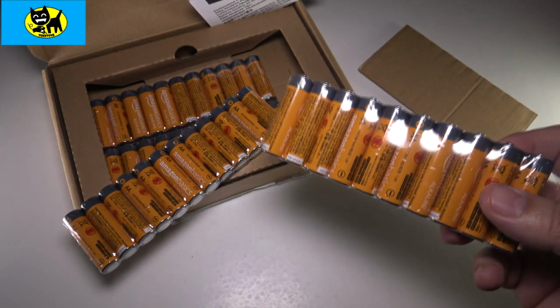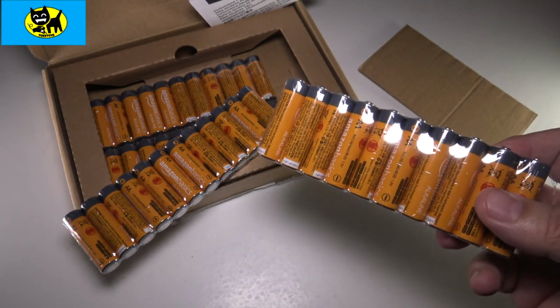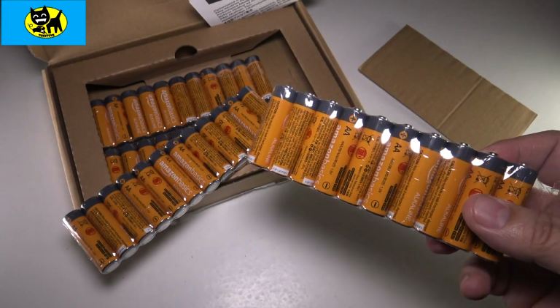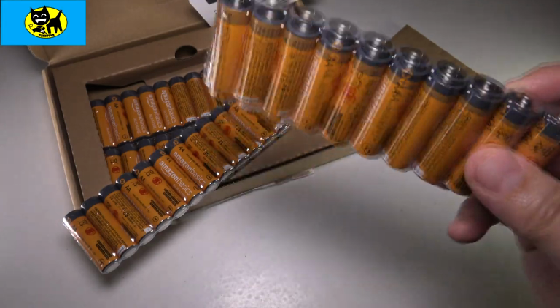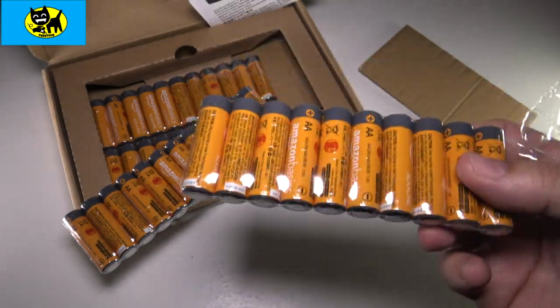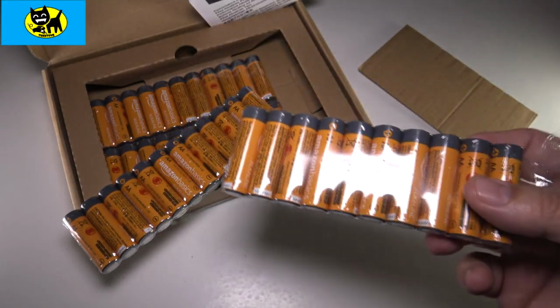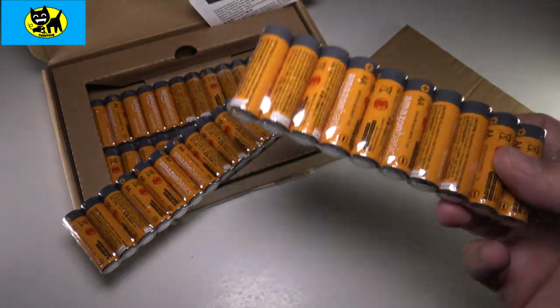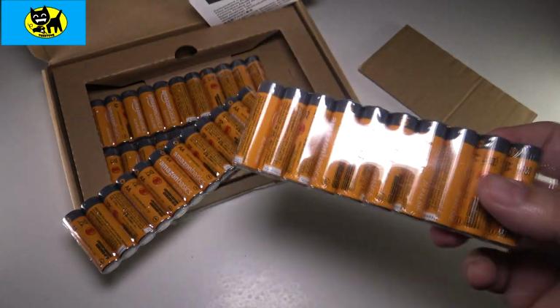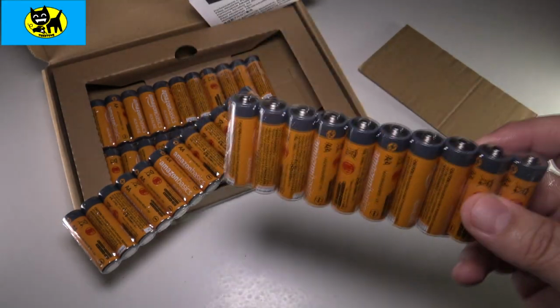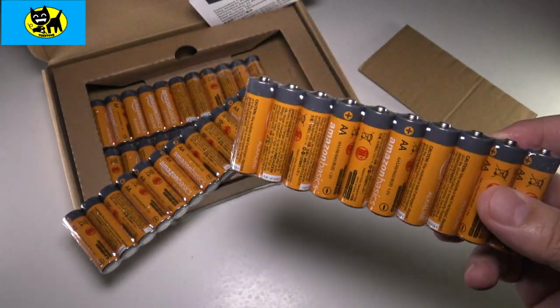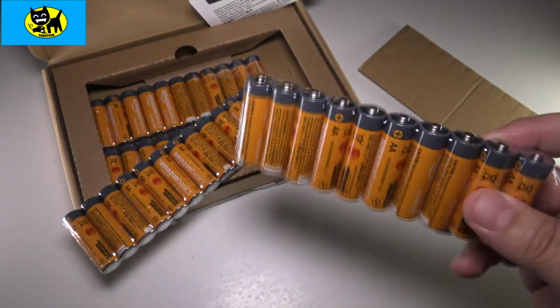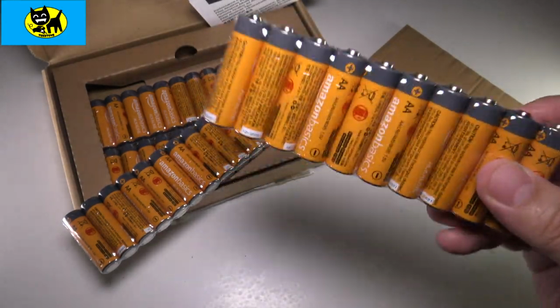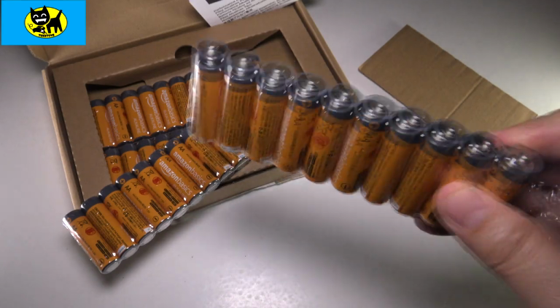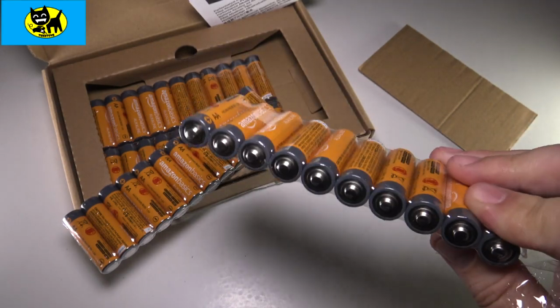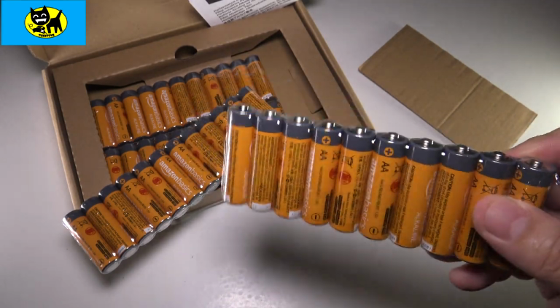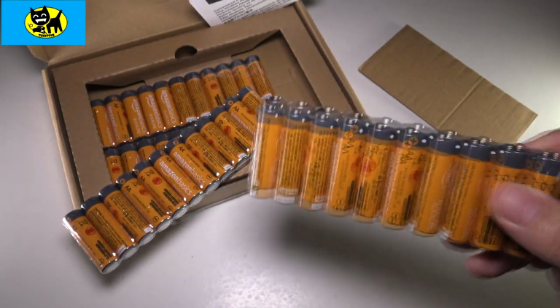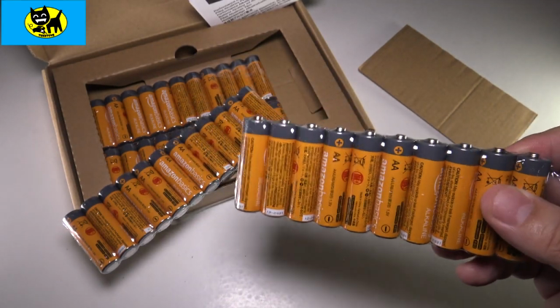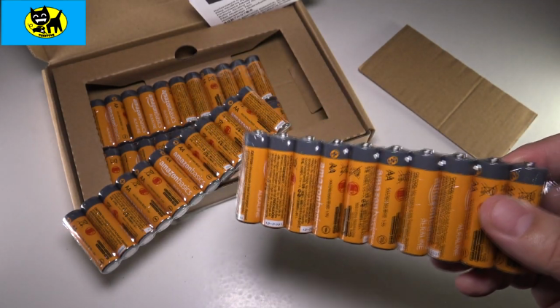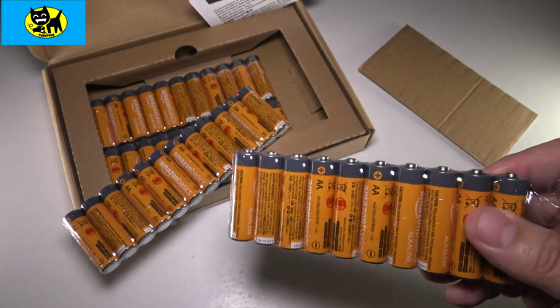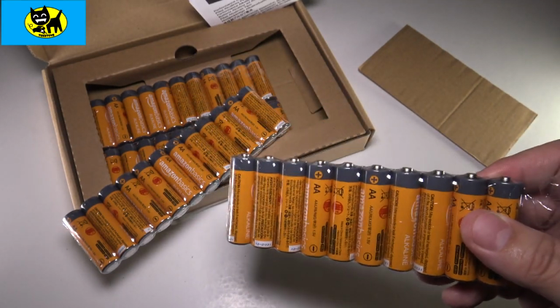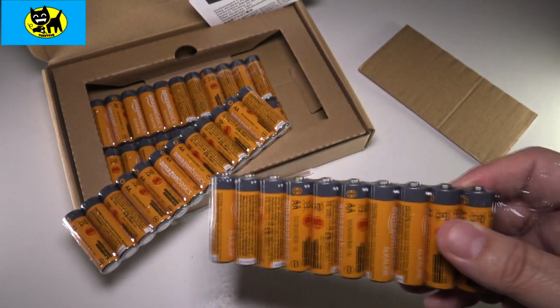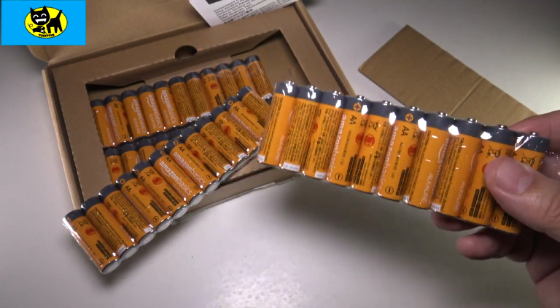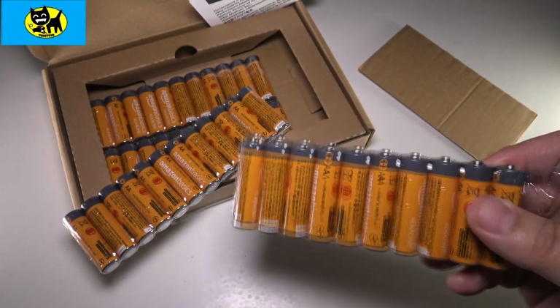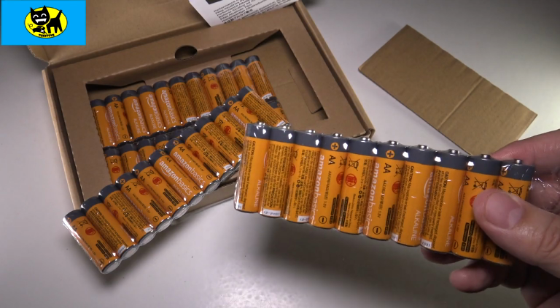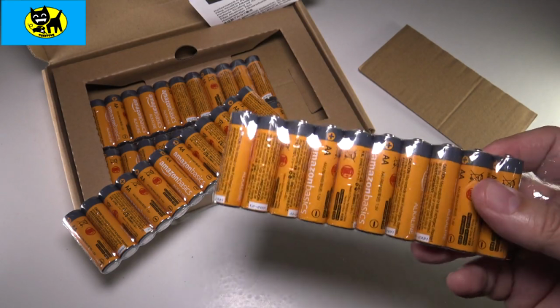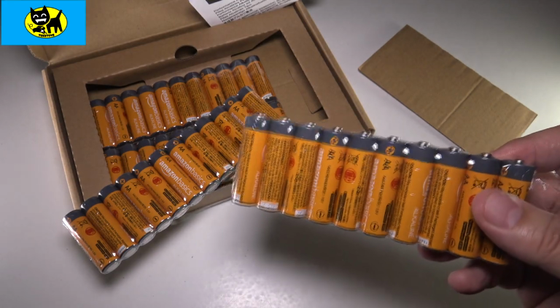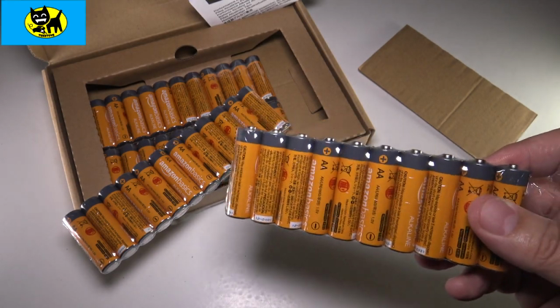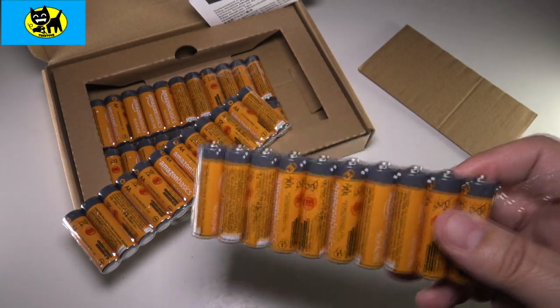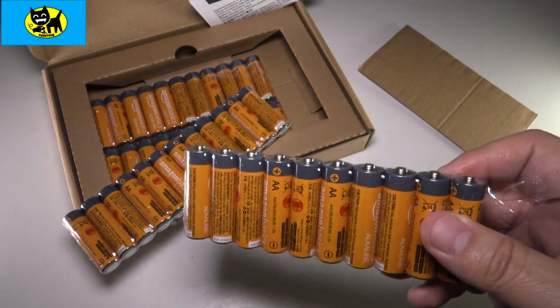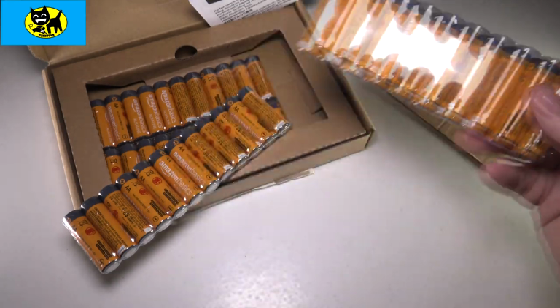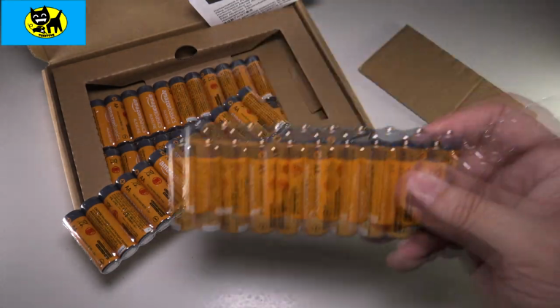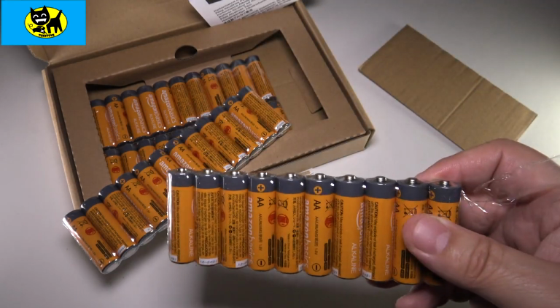It's got some video games that take batteries, like controllers for Xbox and stuff. There's a lot of uses for these batteries. Believe me, 48 is something you need. It's better to stock up than run out, or having to shuffle batteries from one remote to the other. That drives me nuts.